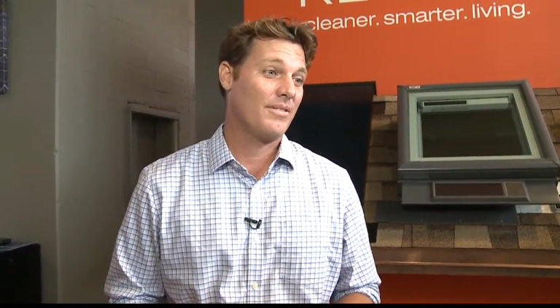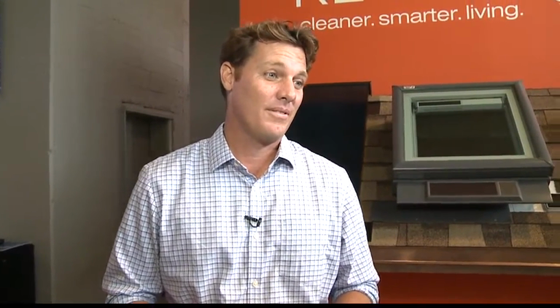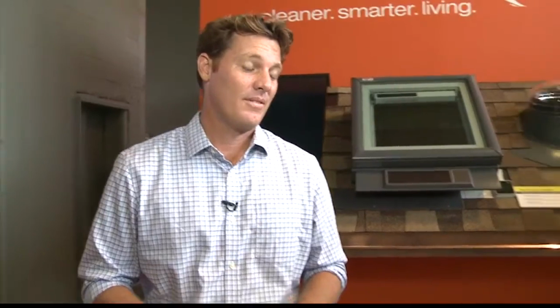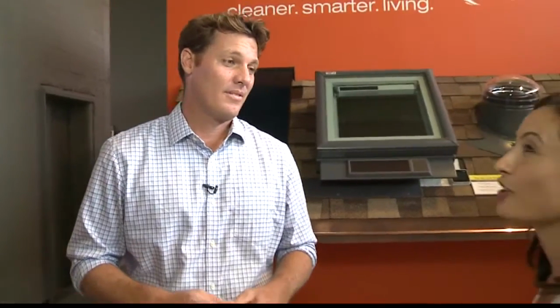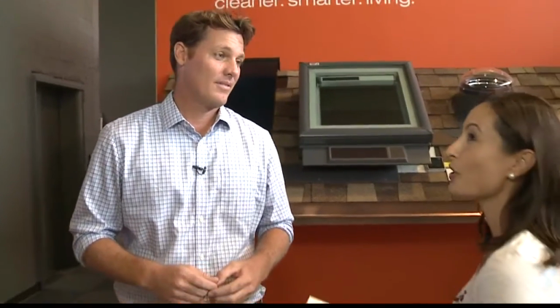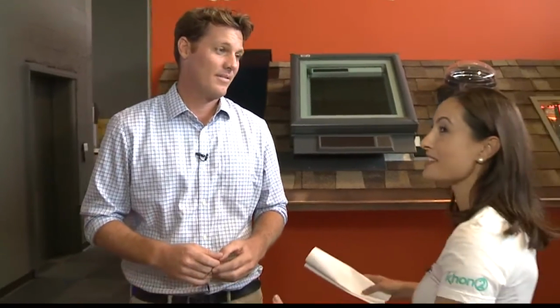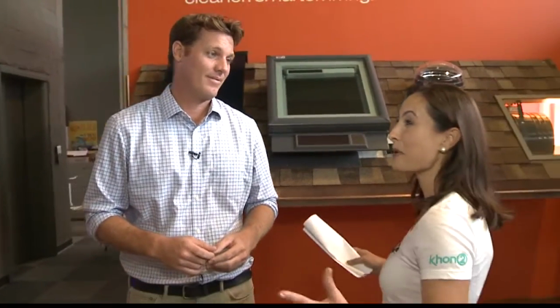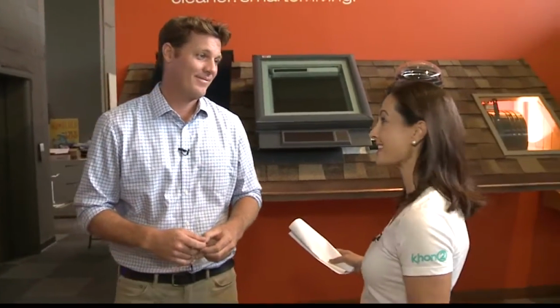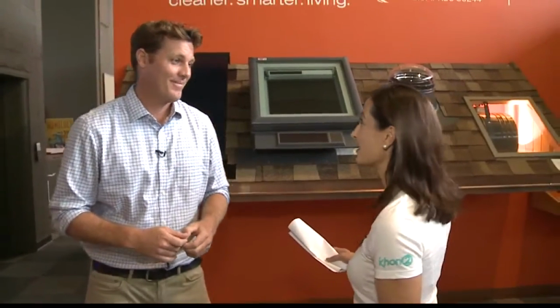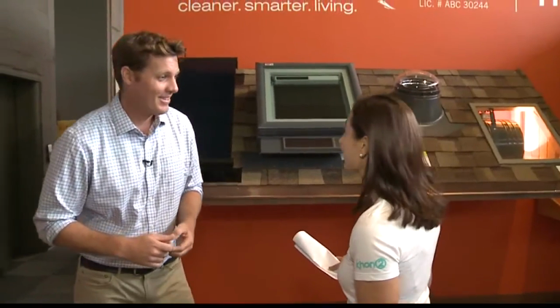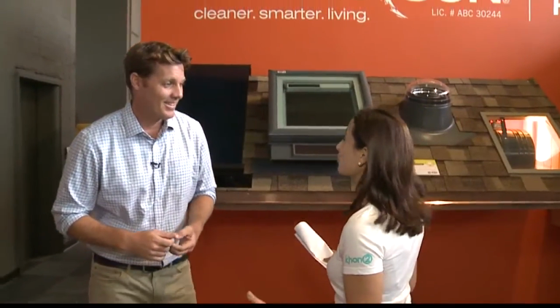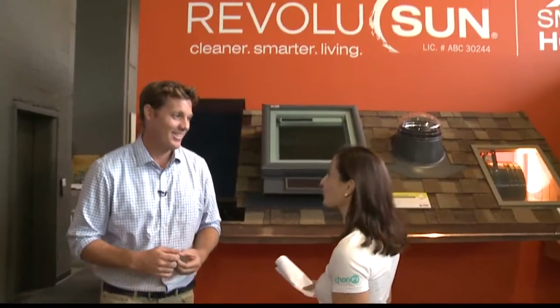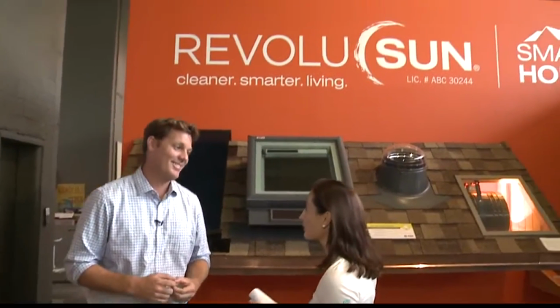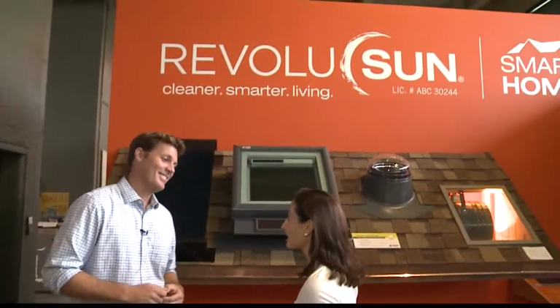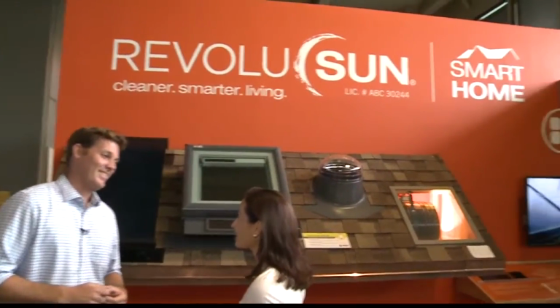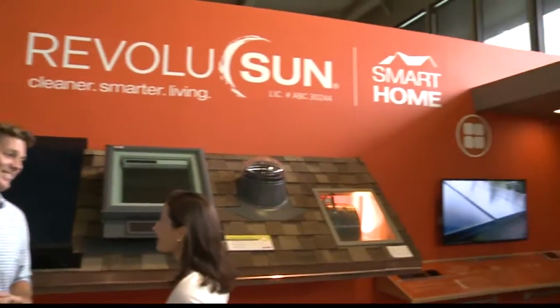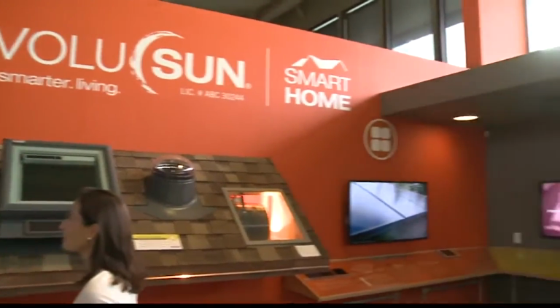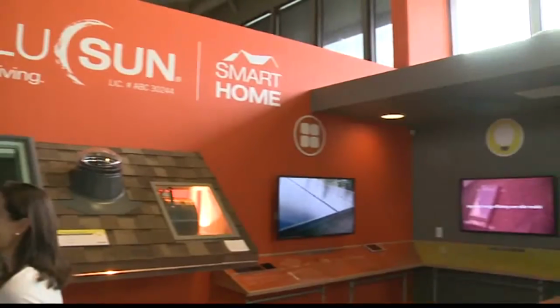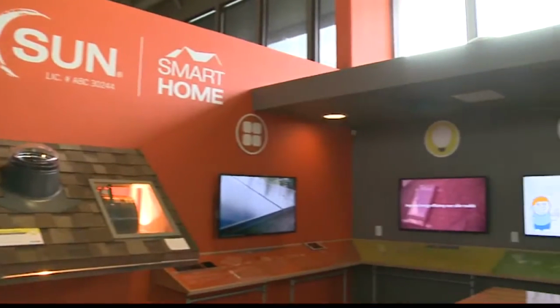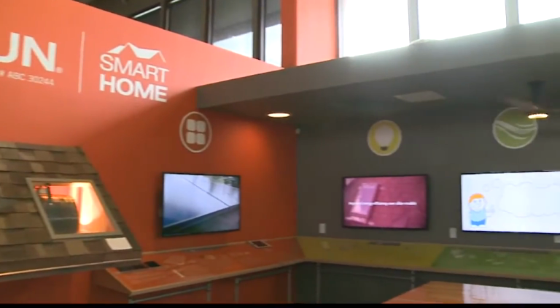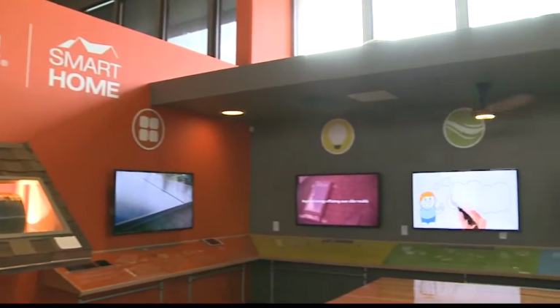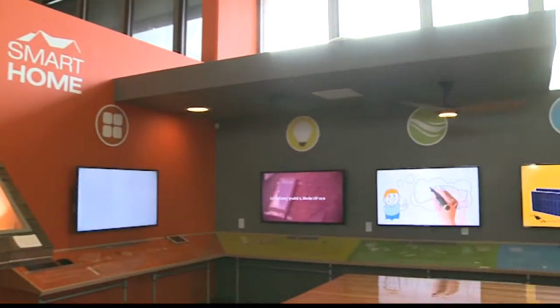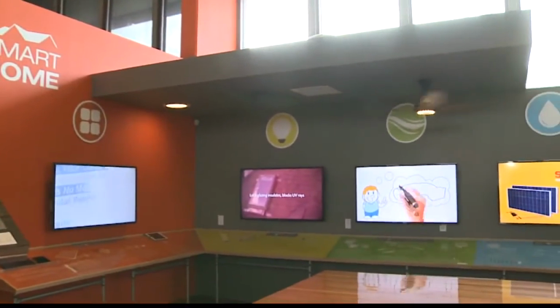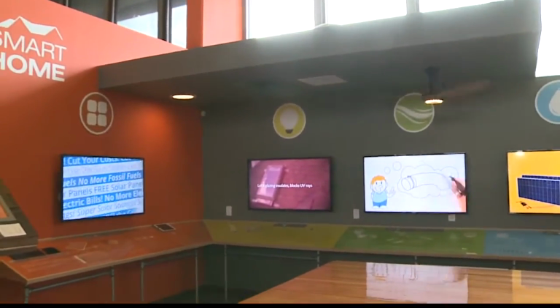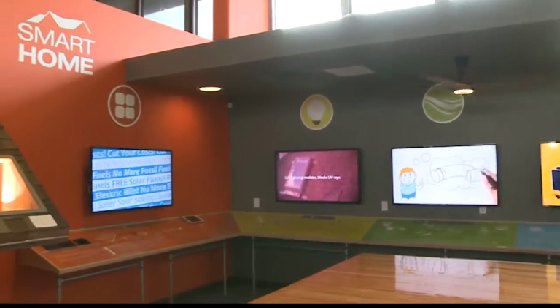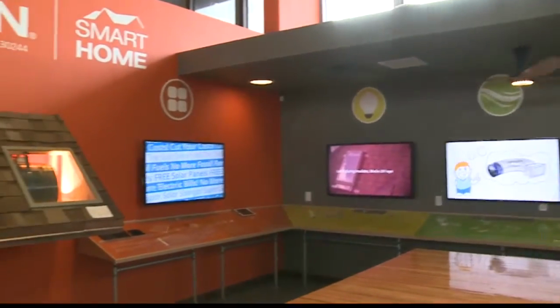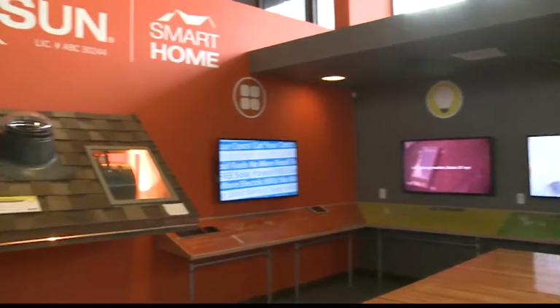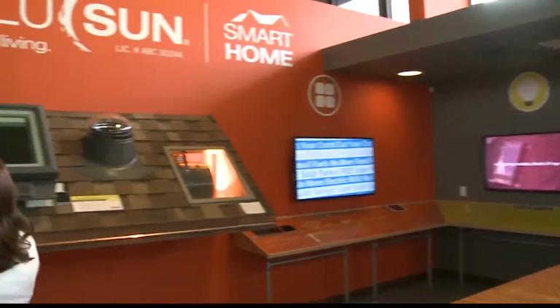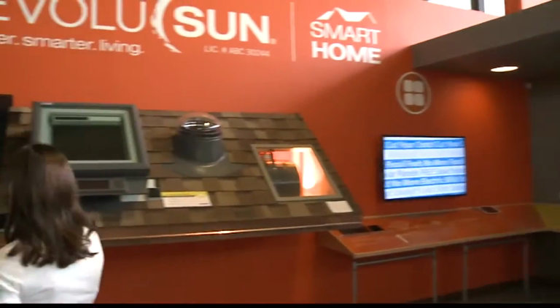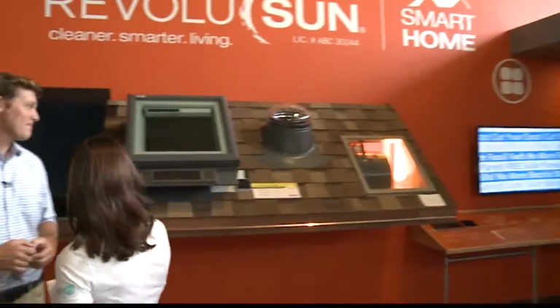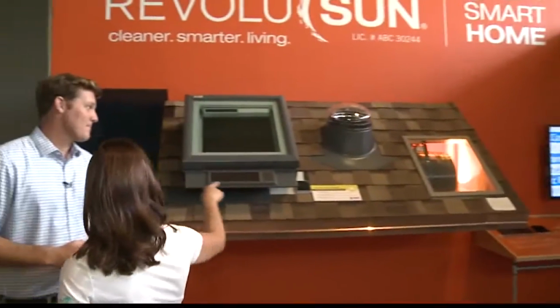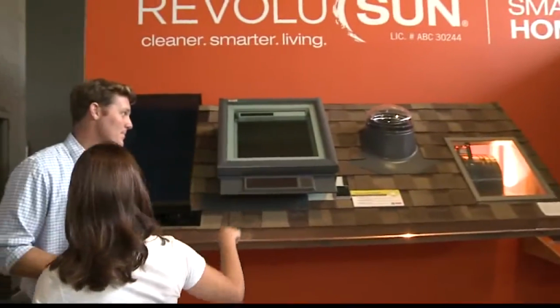You have a gorgeous space here. This showroom, or Innovation Center, is really beautiful, and you've got some products here that you want to show us. Can you quickly go through it?